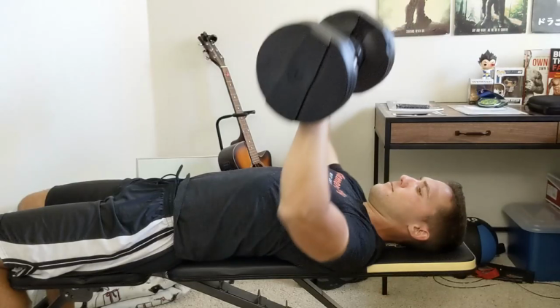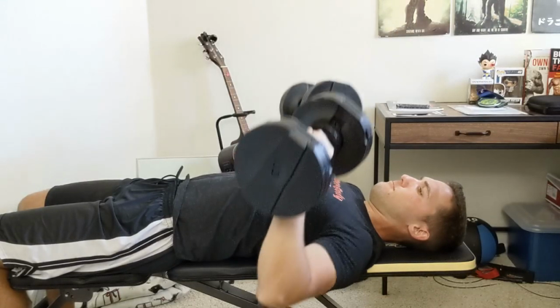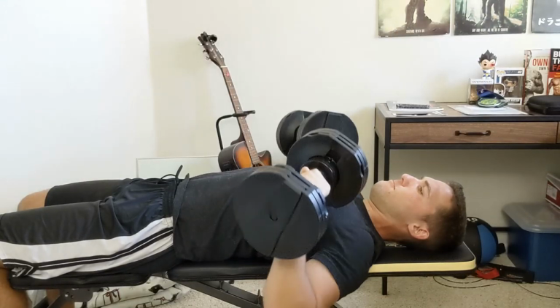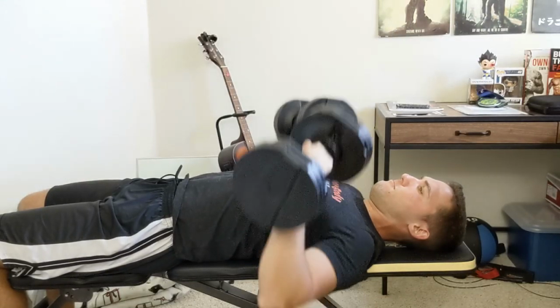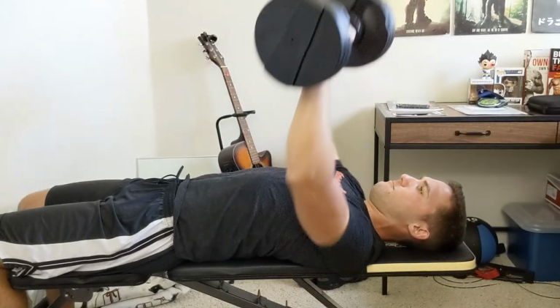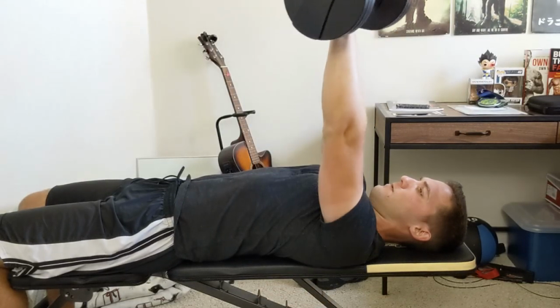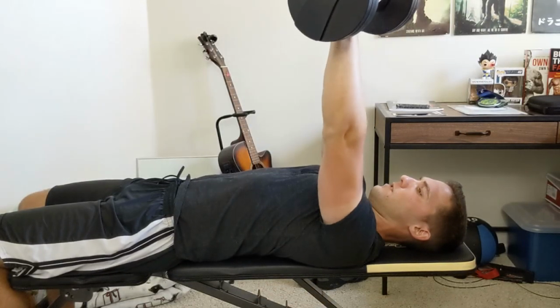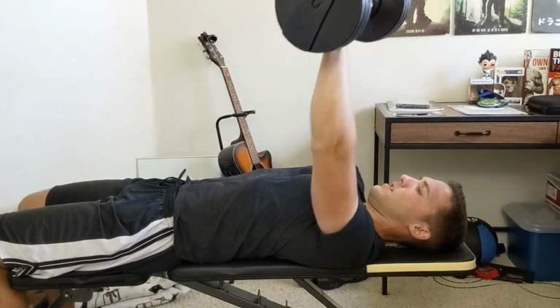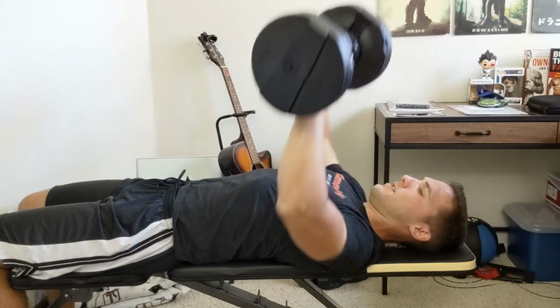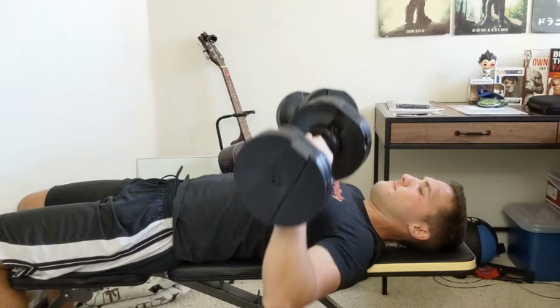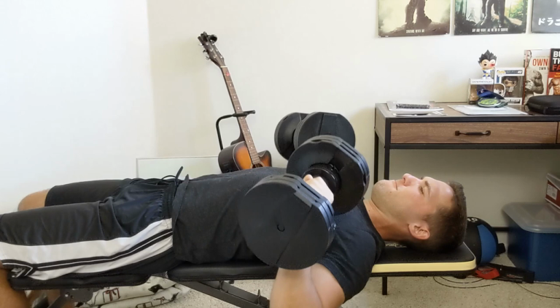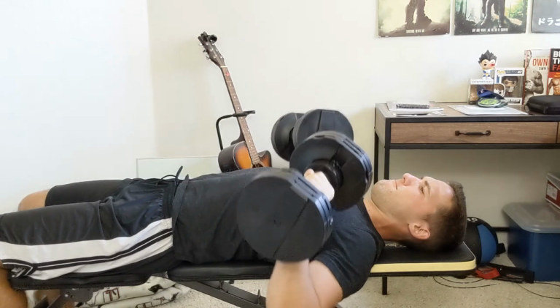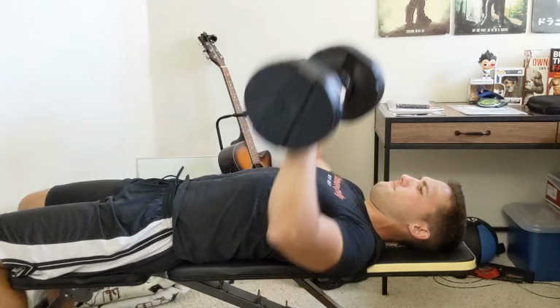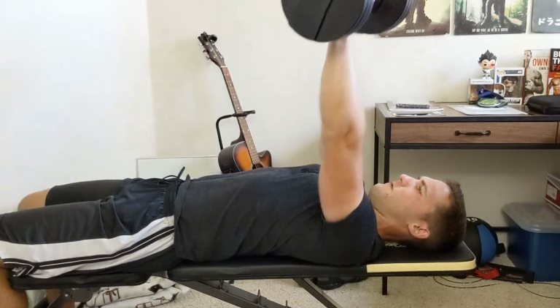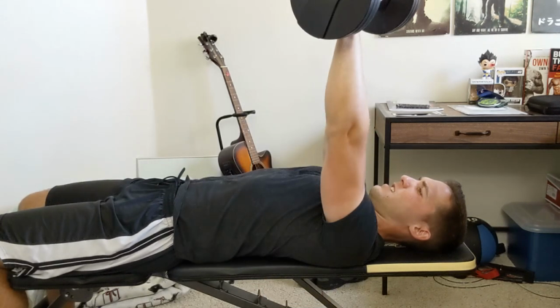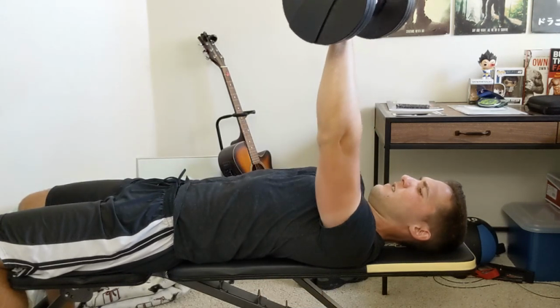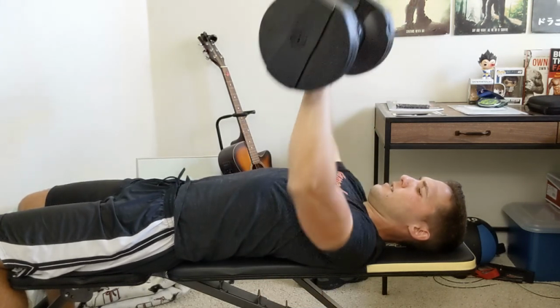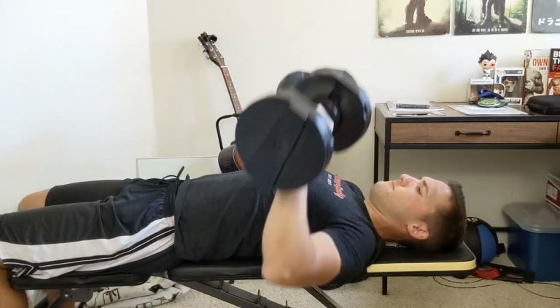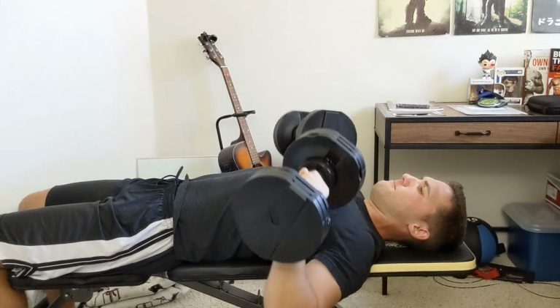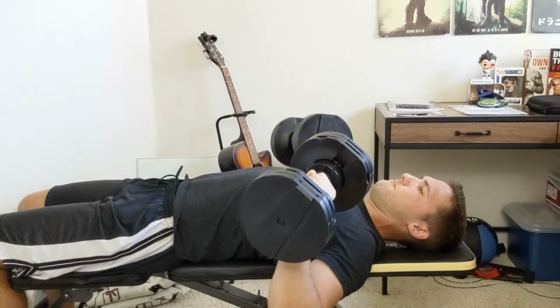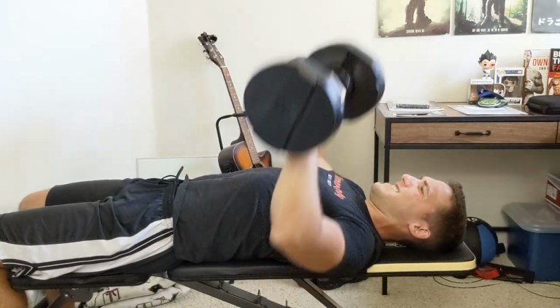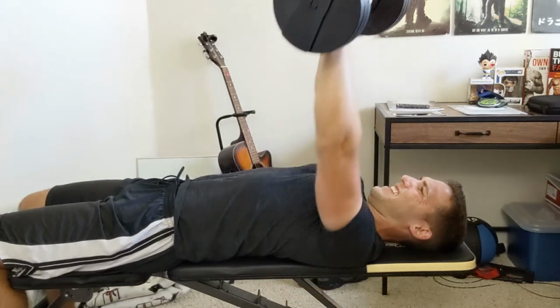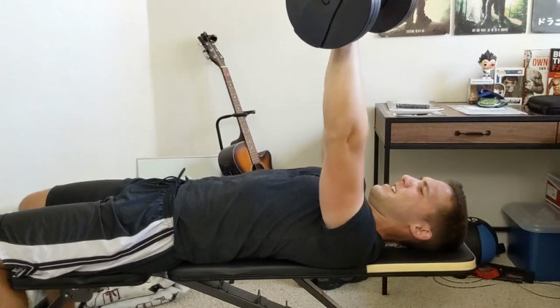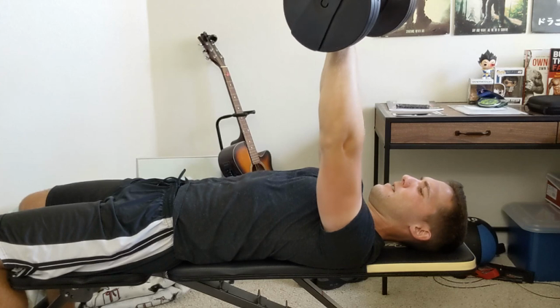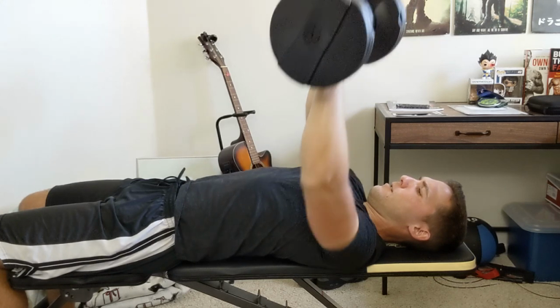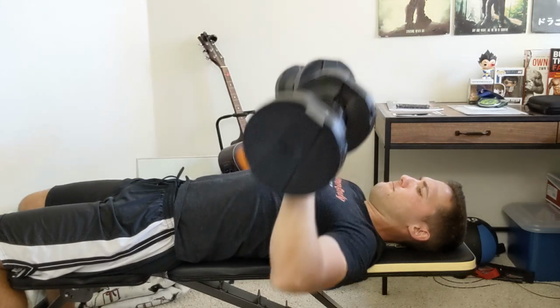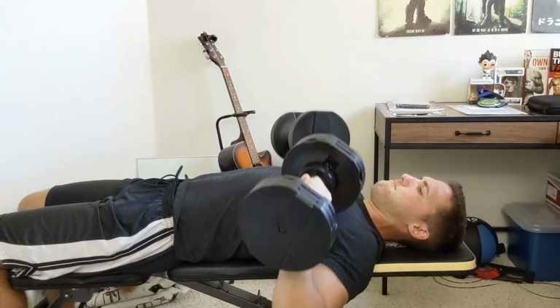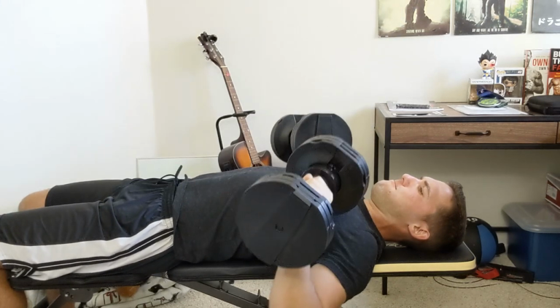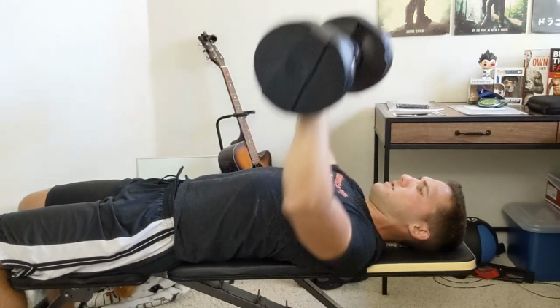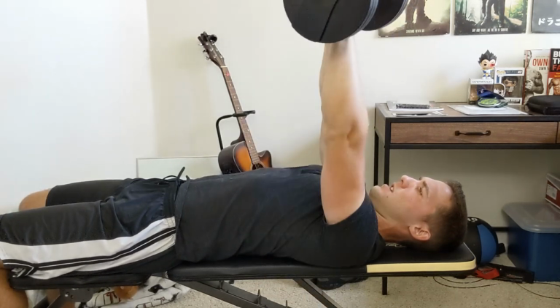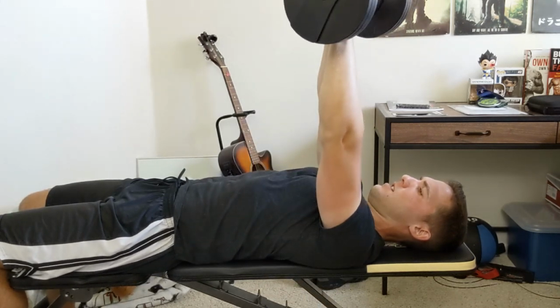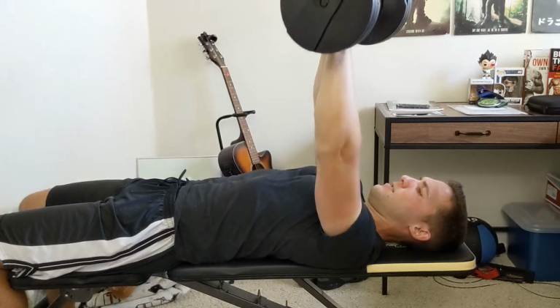Once at the max height, breathe in and lower the dumbbells back to the starting position. Make sure you are in control of the descent the entire time. This is one rep completed. Do as many as necessary to complete your set.